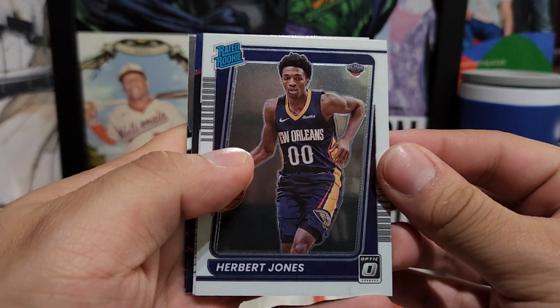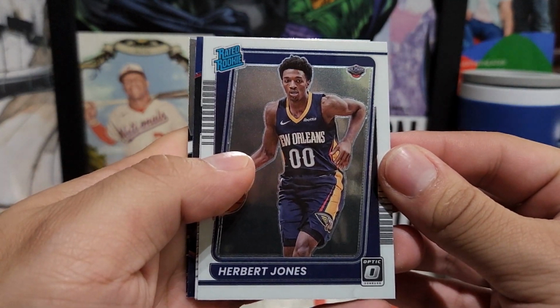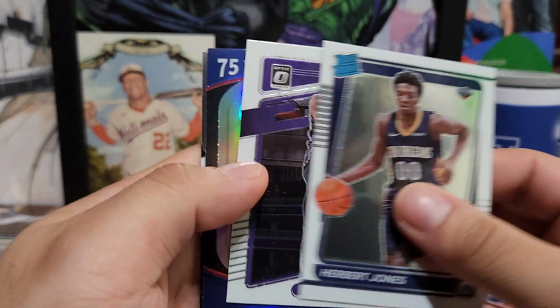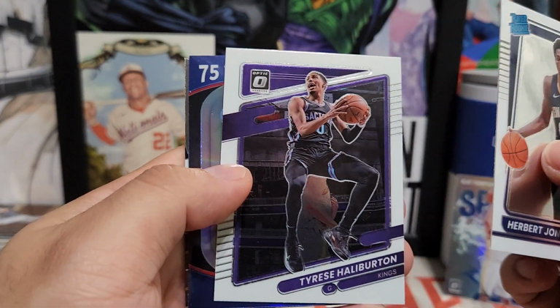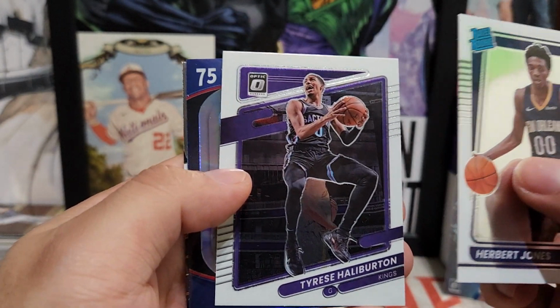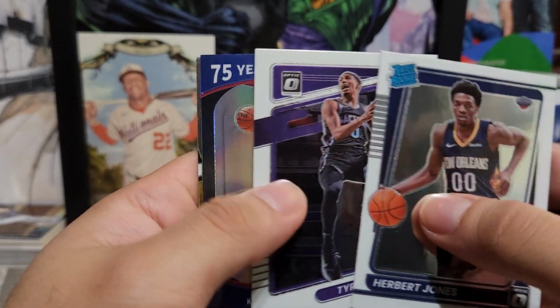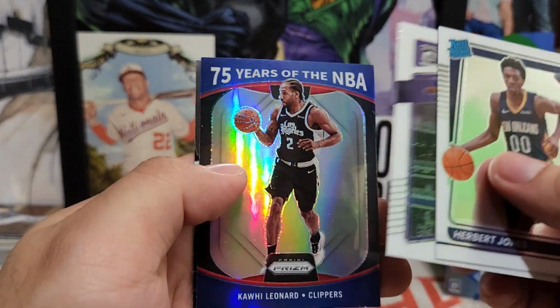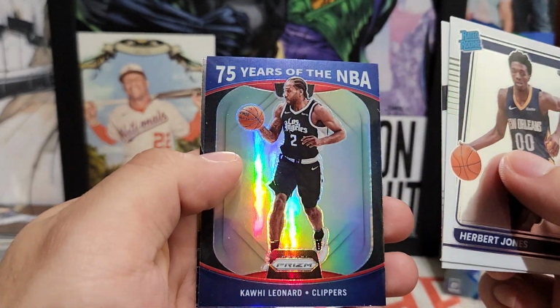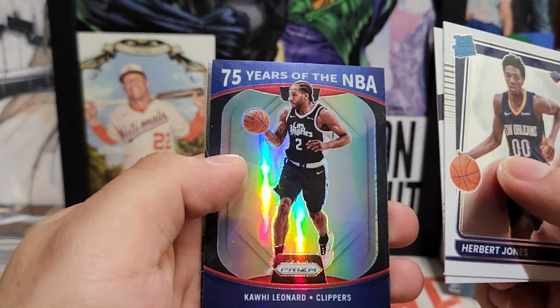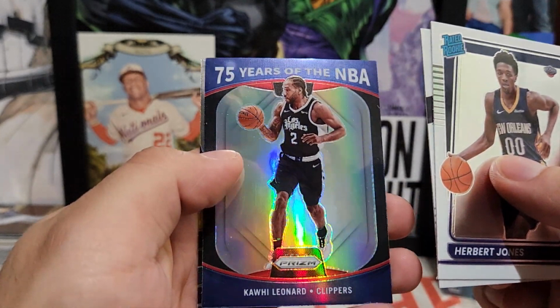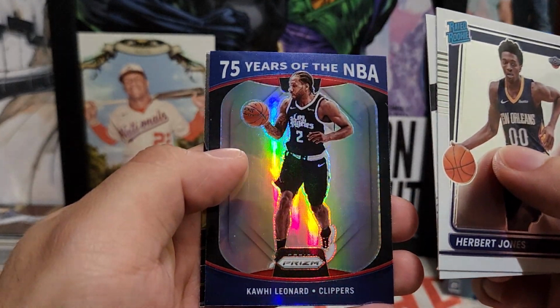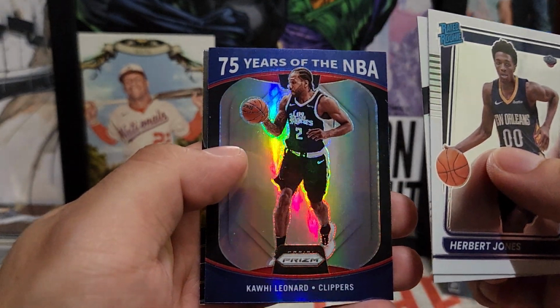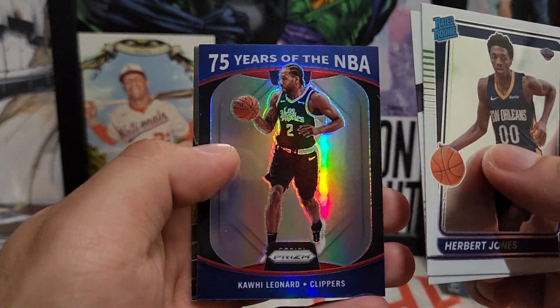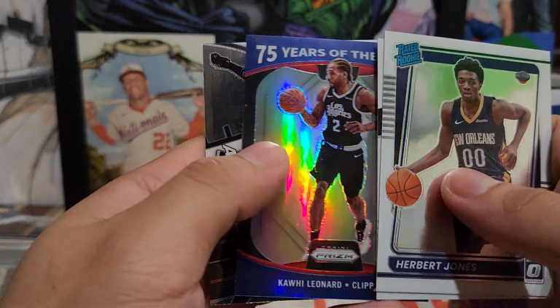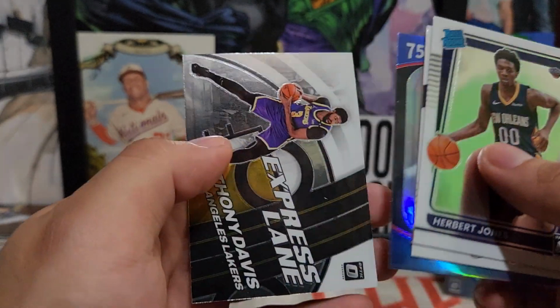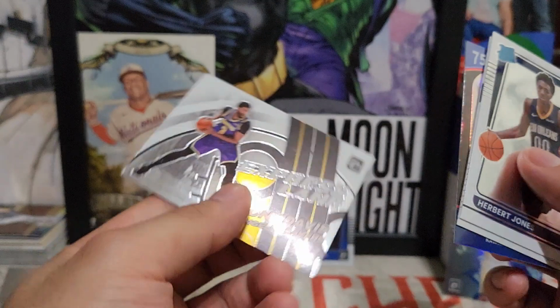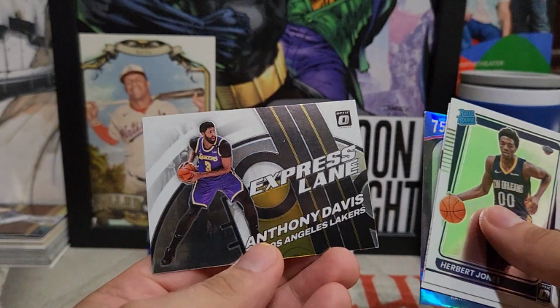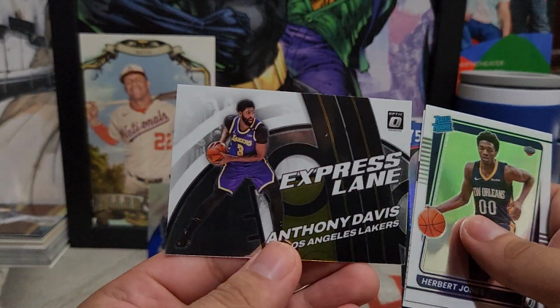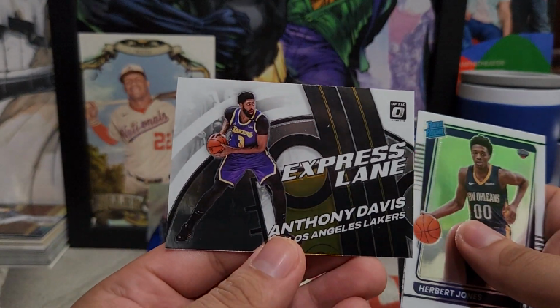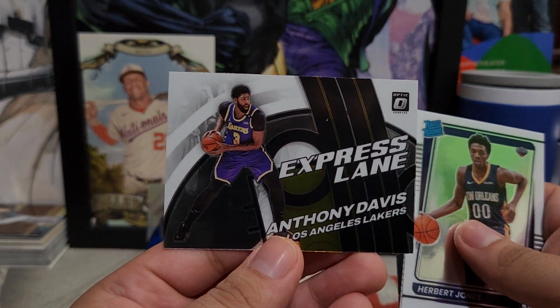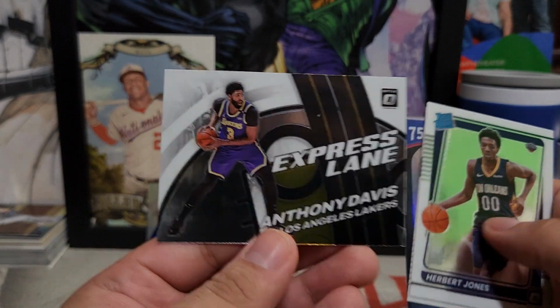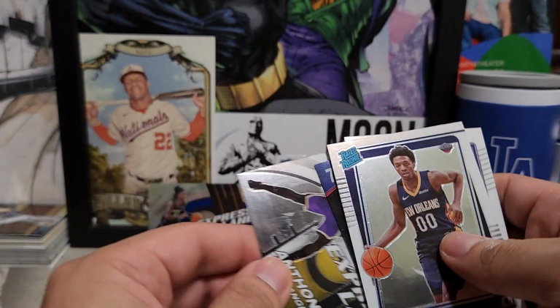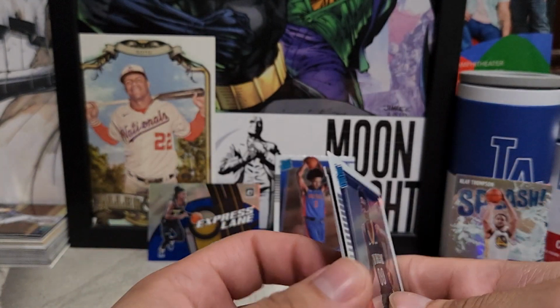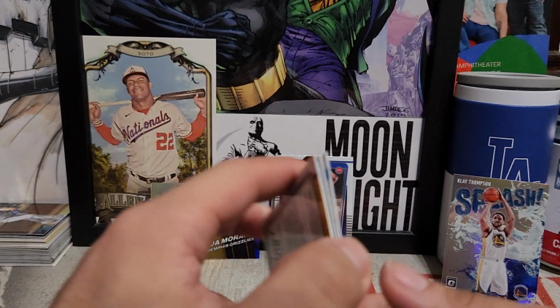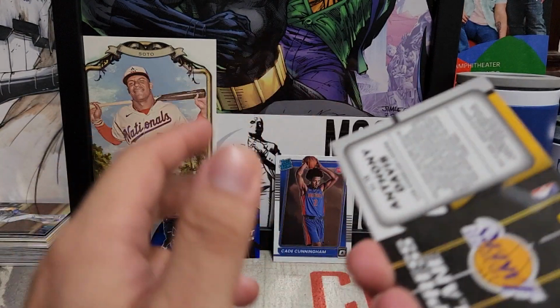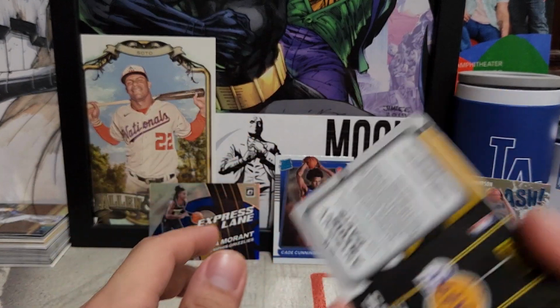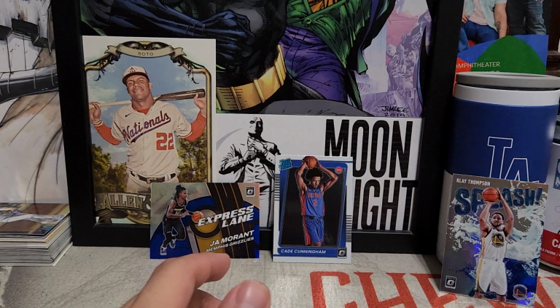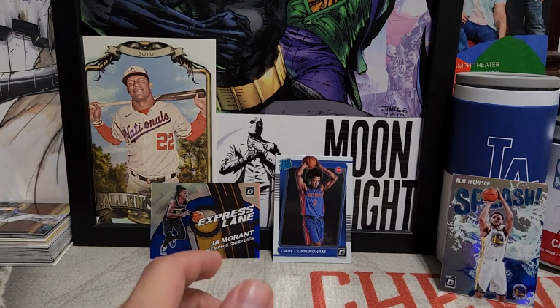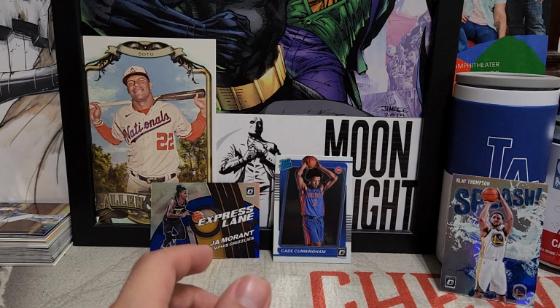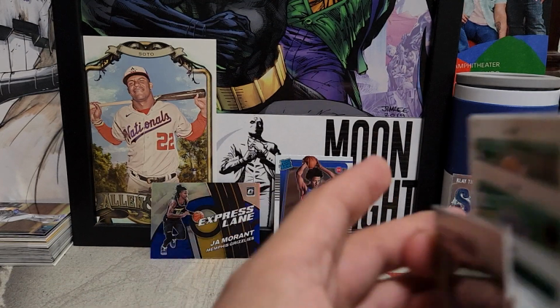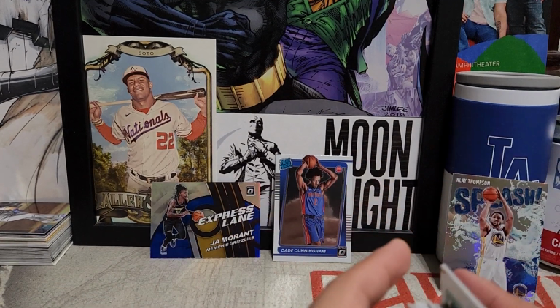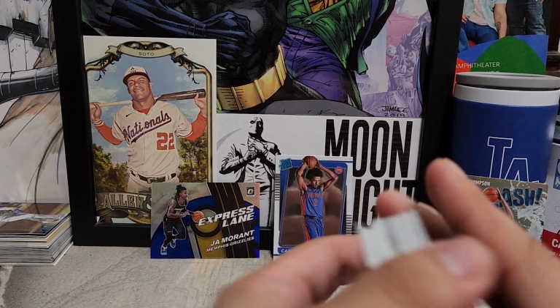Herbert Jones here, Halliburton, a 75 Years in the NBA insert of Leonard, and an Express Lane for my Lakers — Anthony Davis, the guy I was just talking about who's got to stay healthy but can't seem to stay healthy.